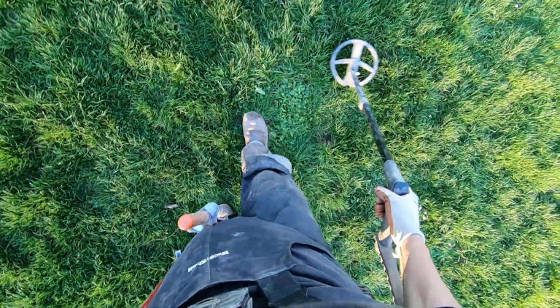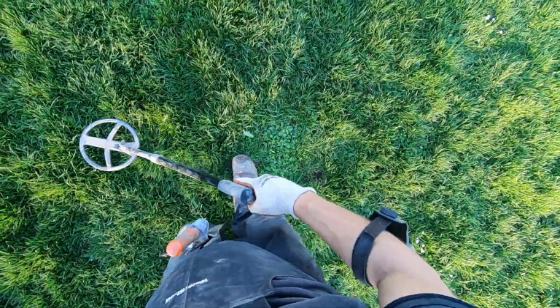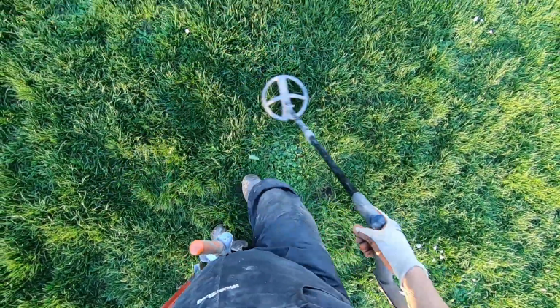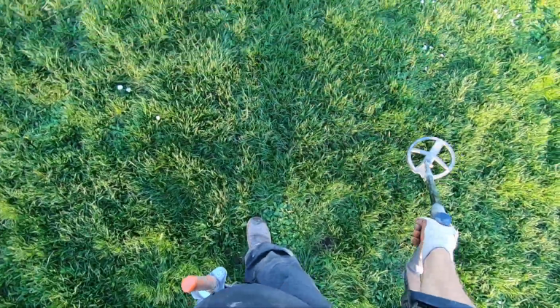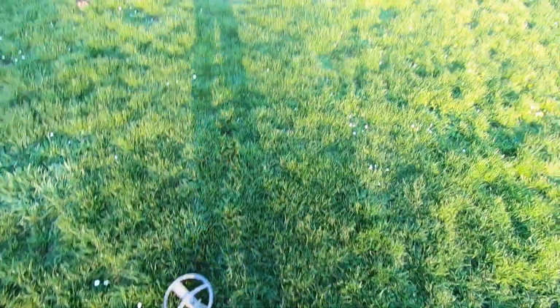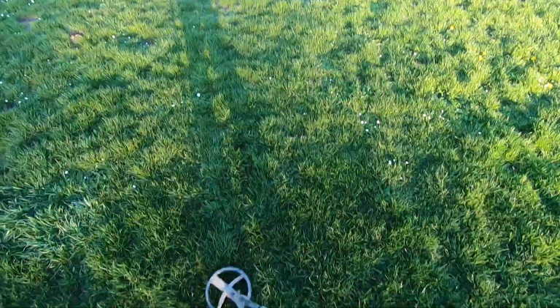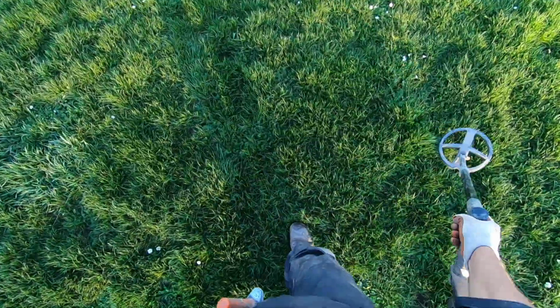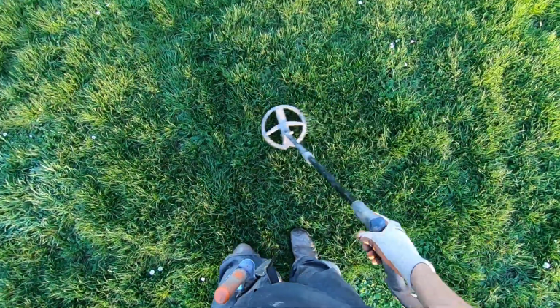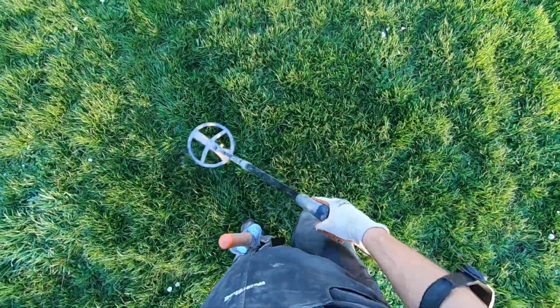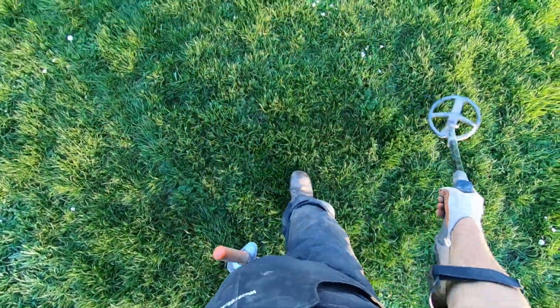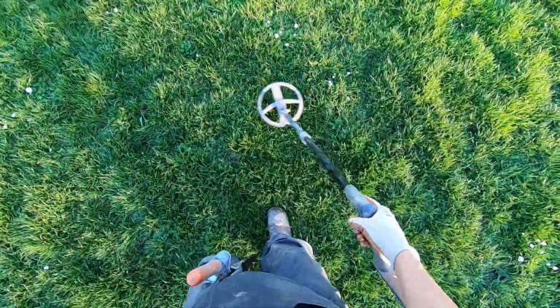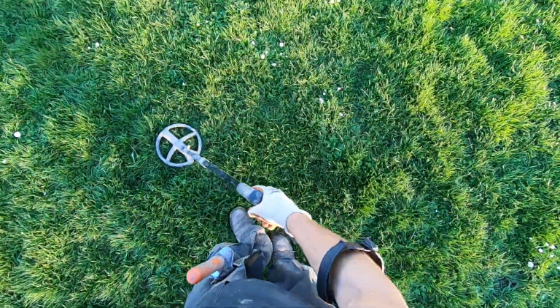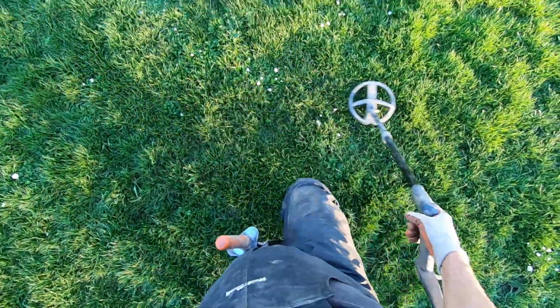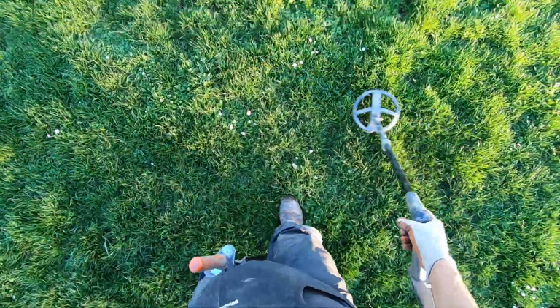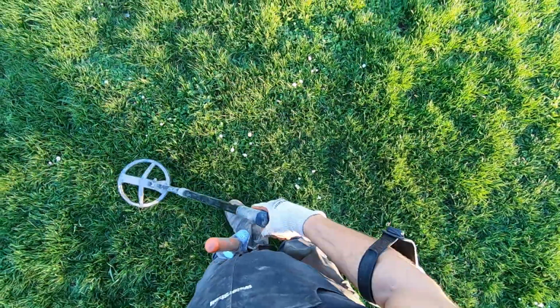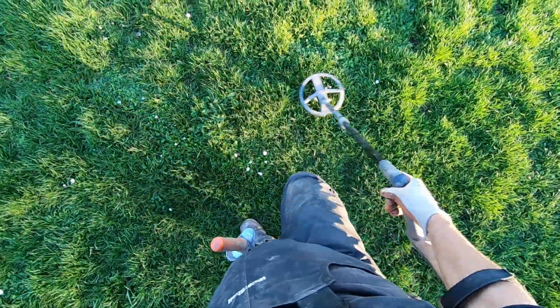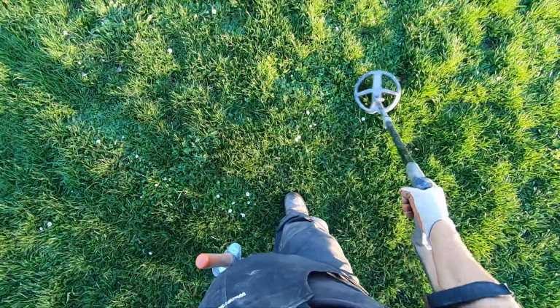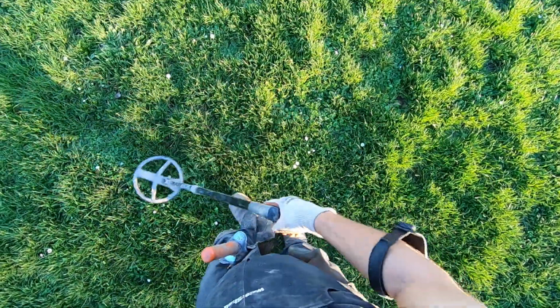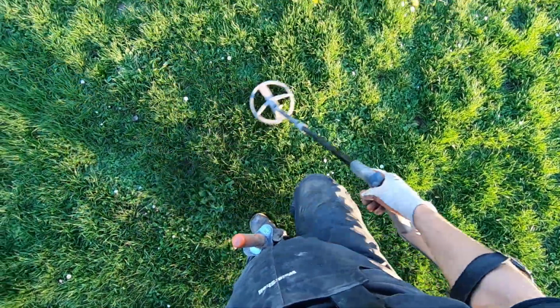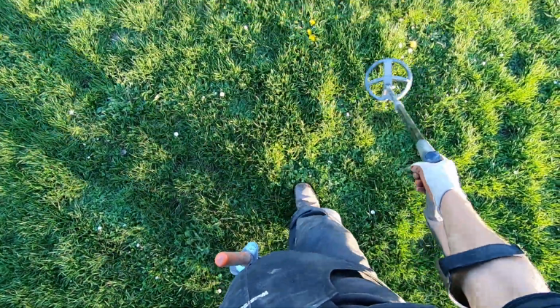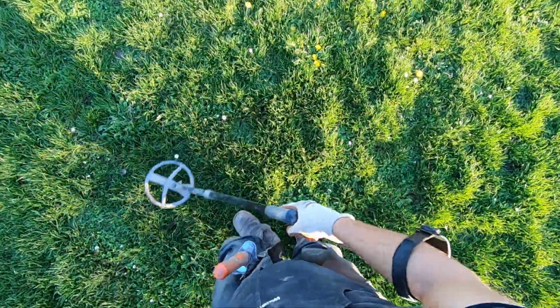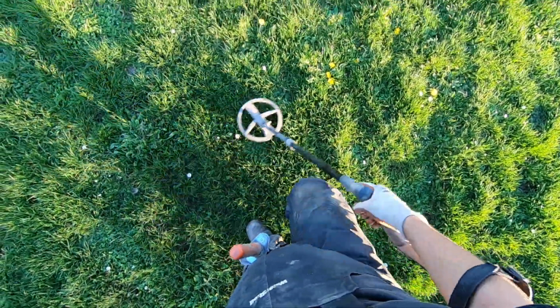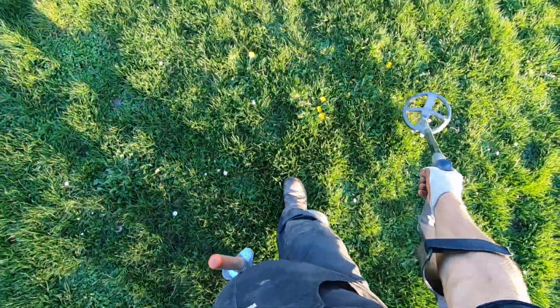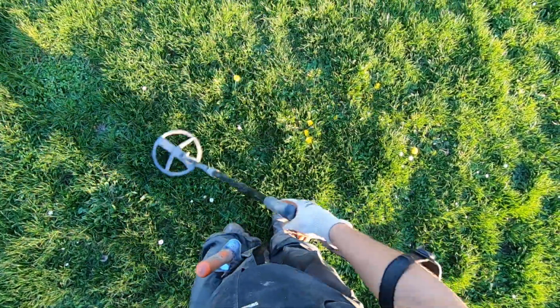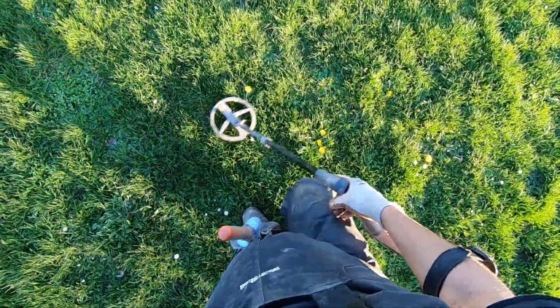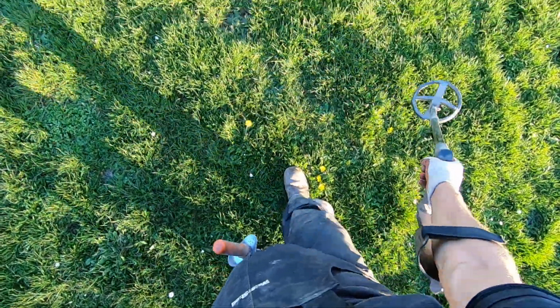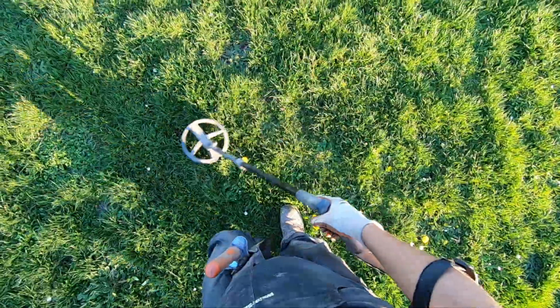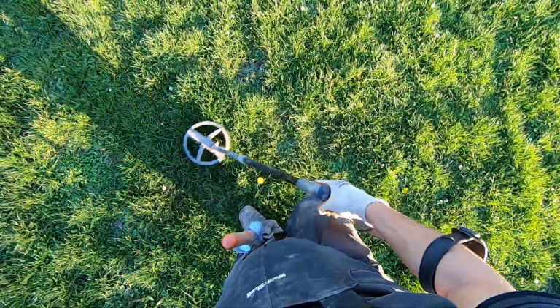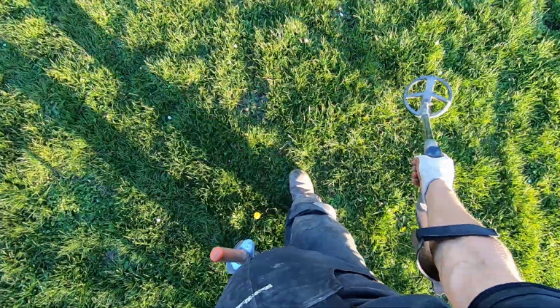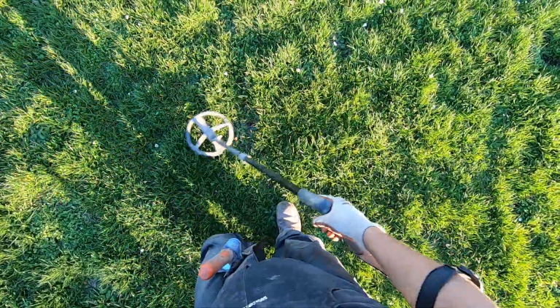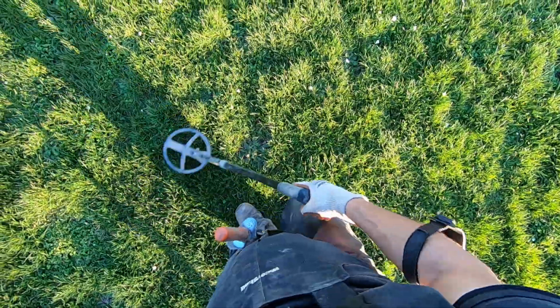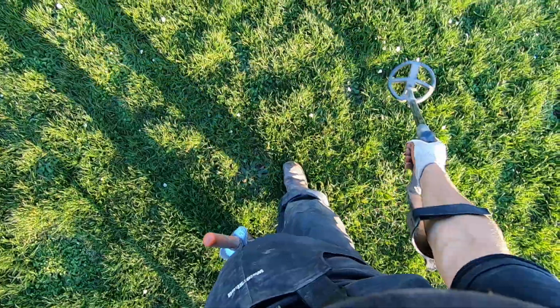Jim's found several pieces of jewelry here already too, just in the last few minutes. His first target — in the first three or four minutes Jim was in this field today — he just smacked a ring out.